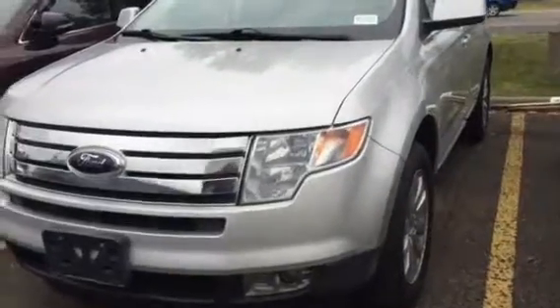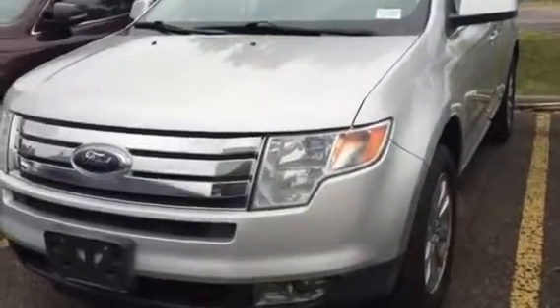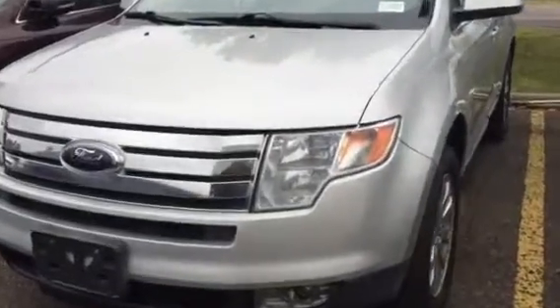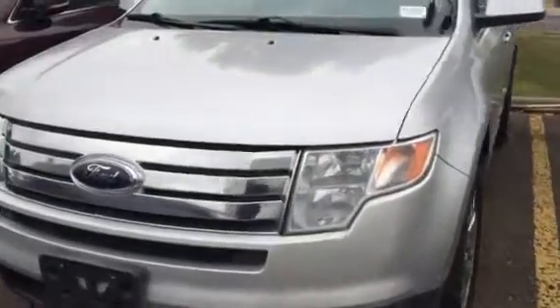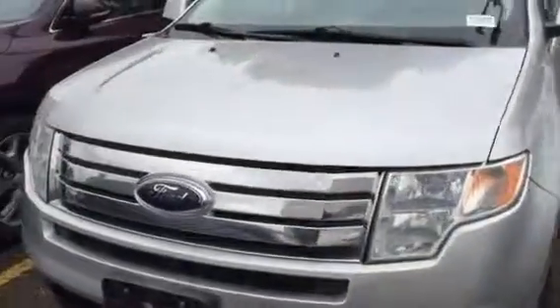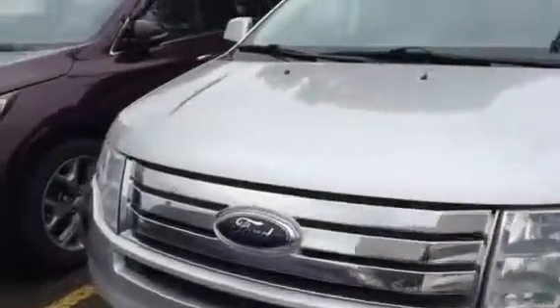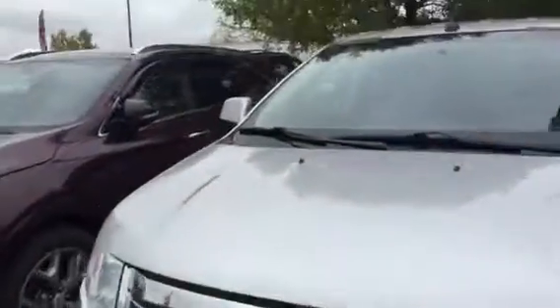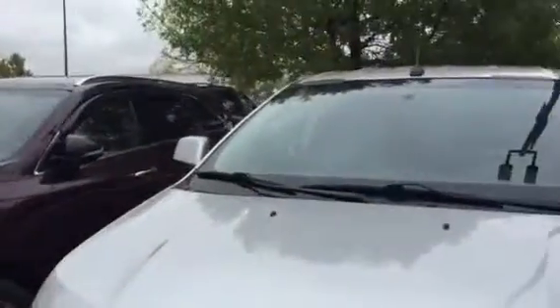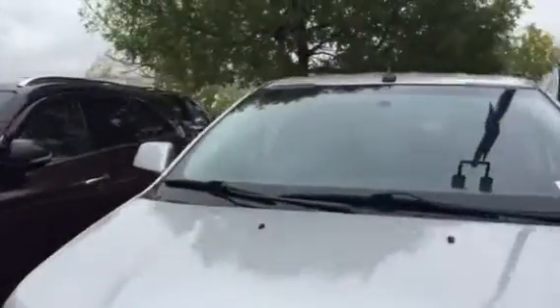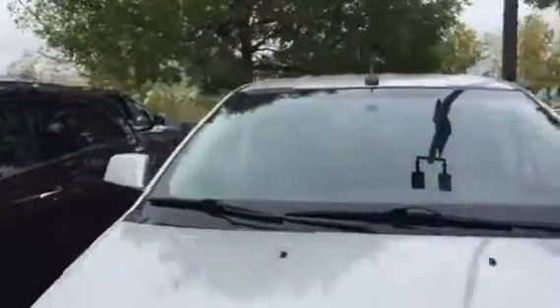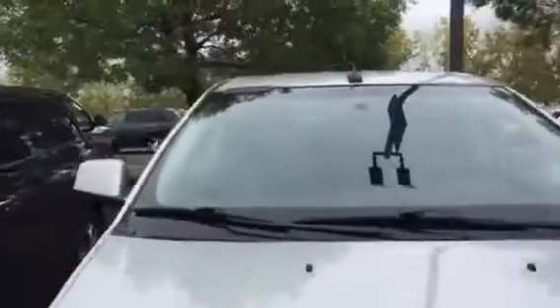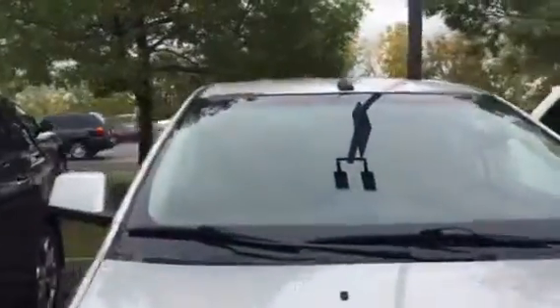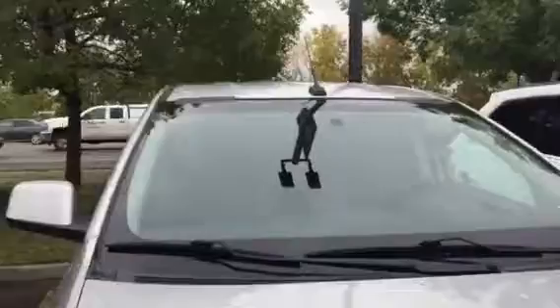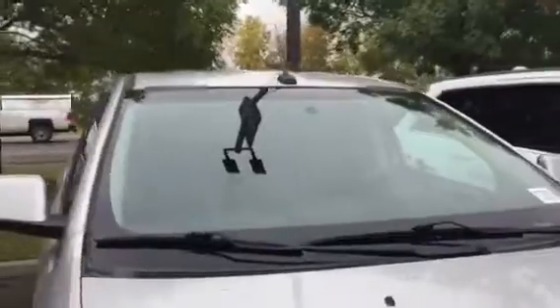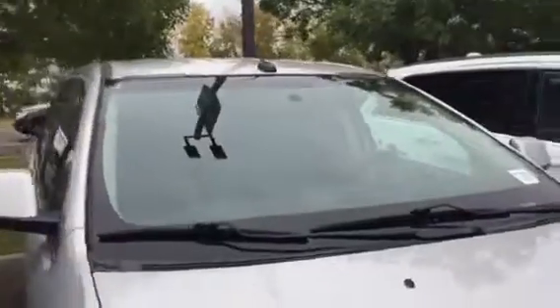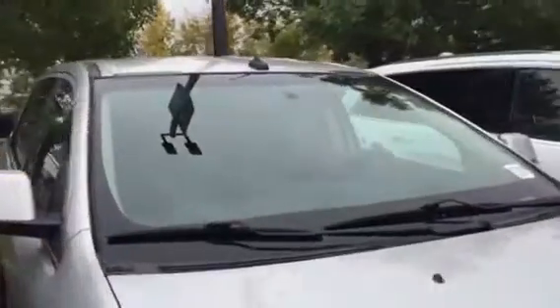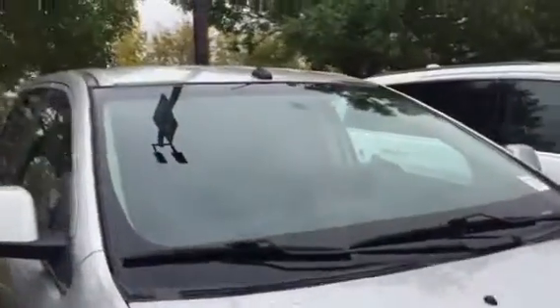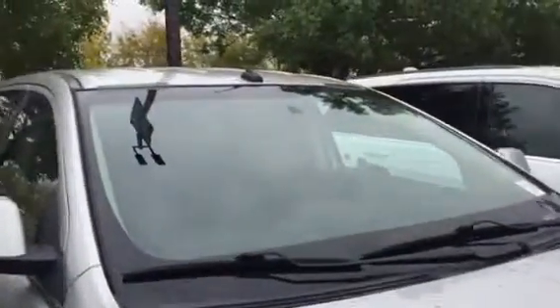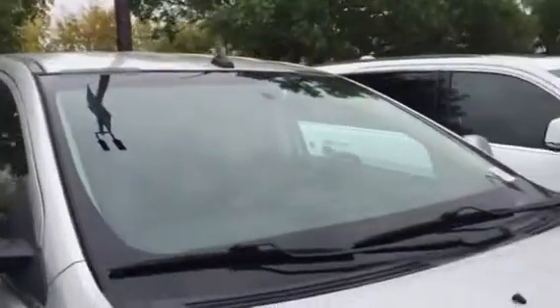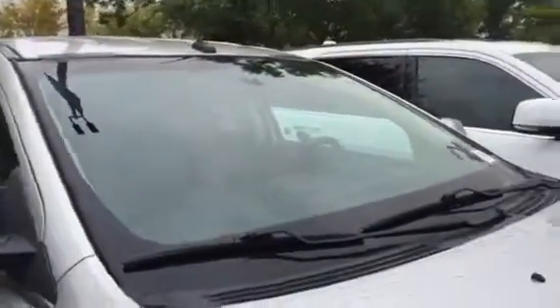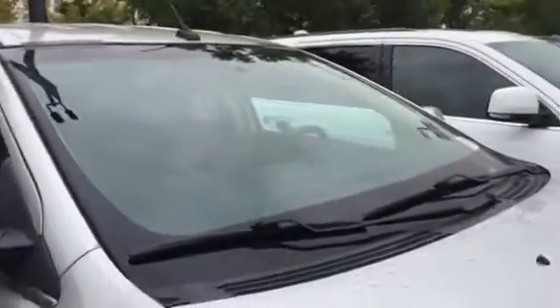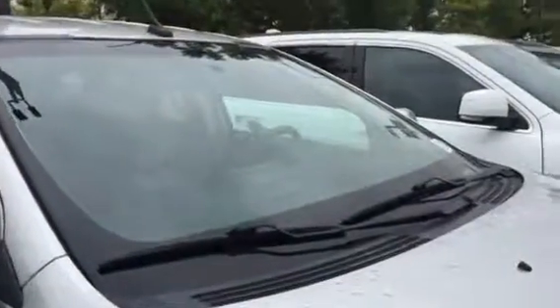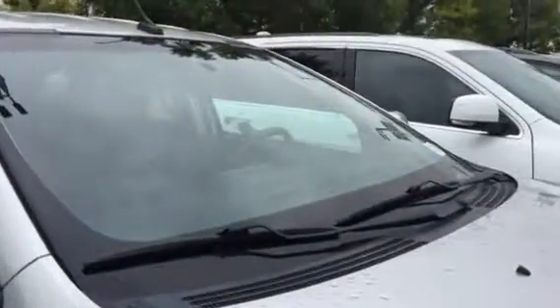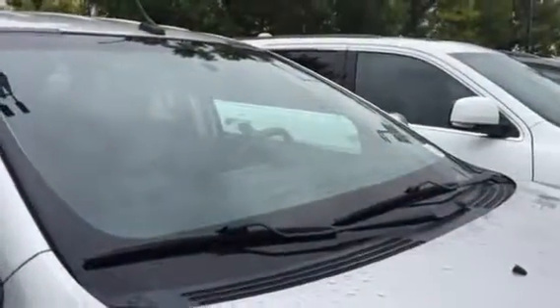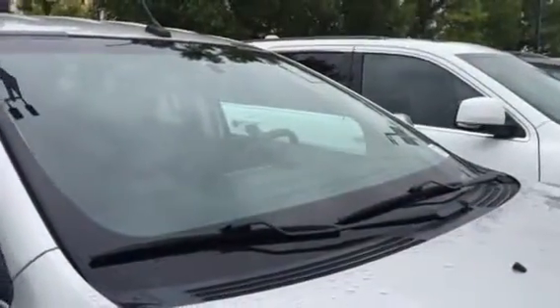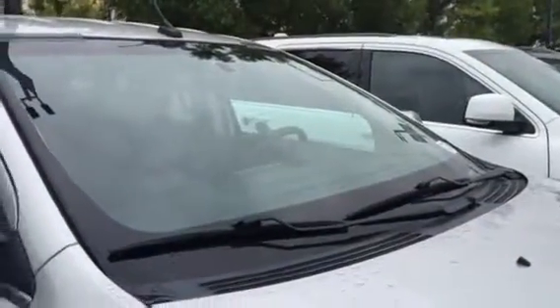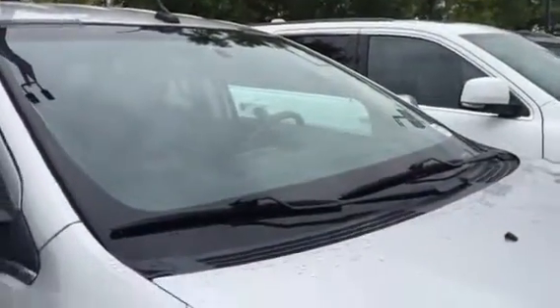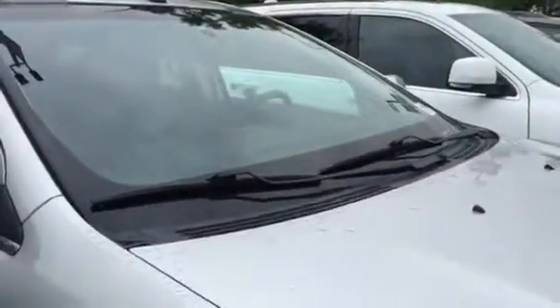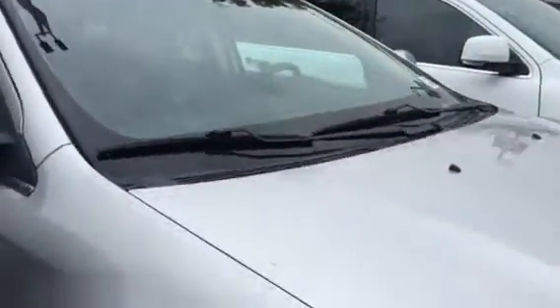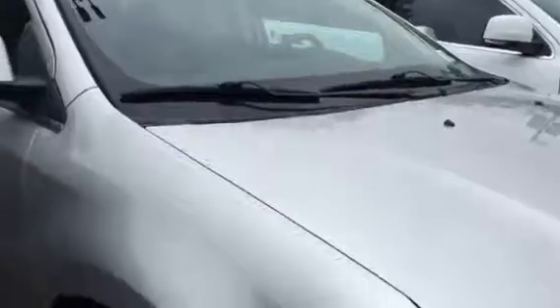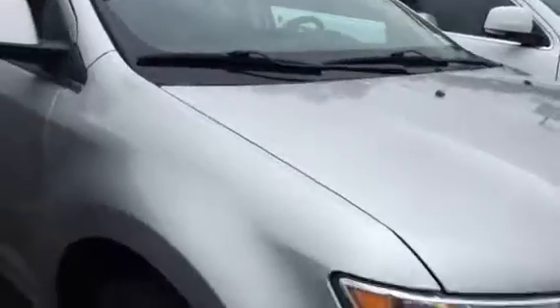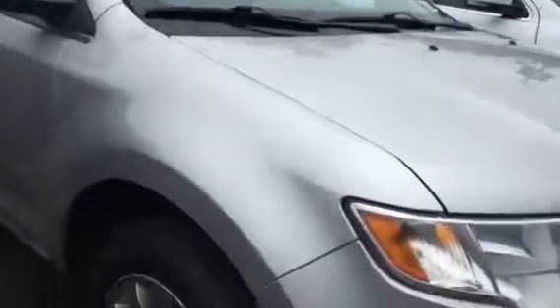The vehicle is in awesome condition. We'll notice here up on the top of the windshield, you see black strips. Those are taped because we just did replace the windshield. So a brand new windshield, like I had mentioned.